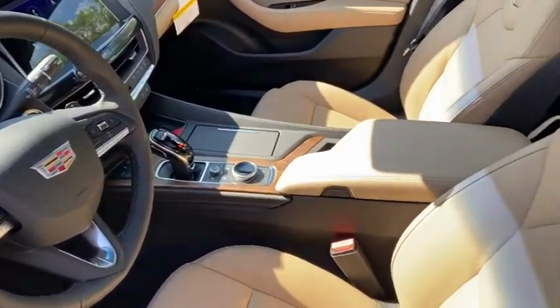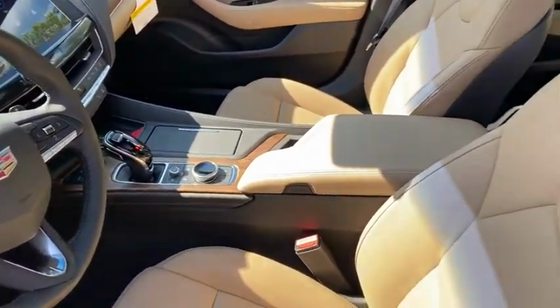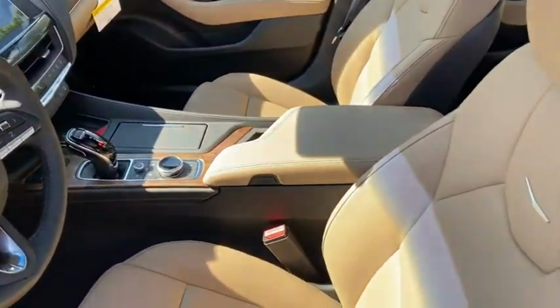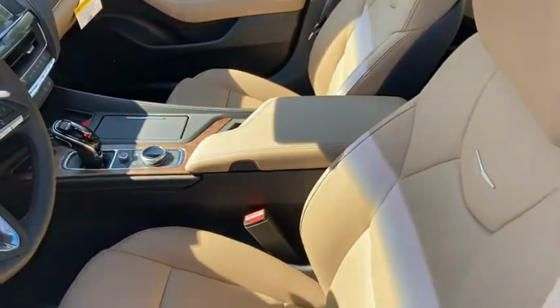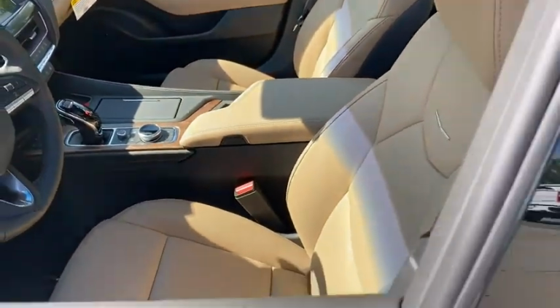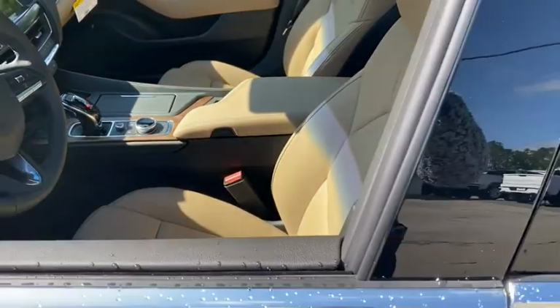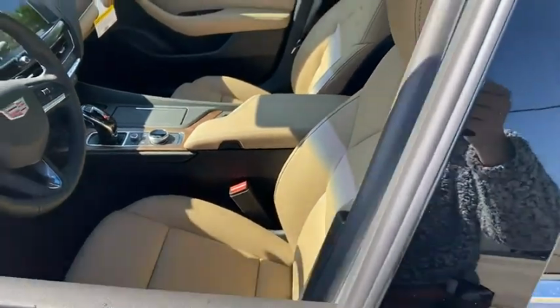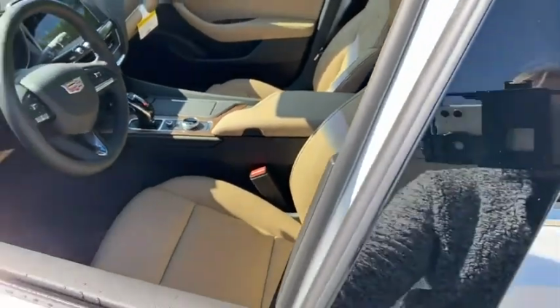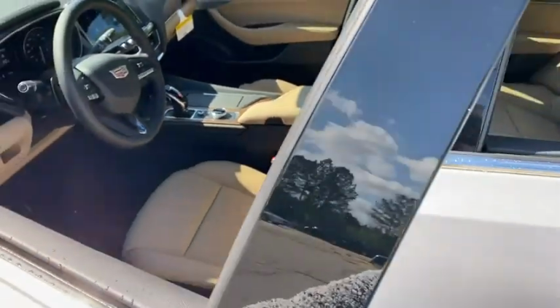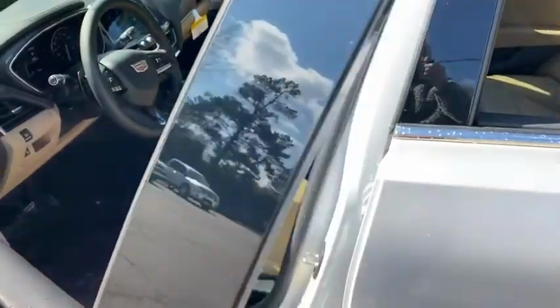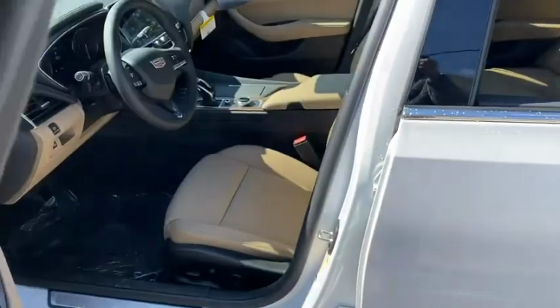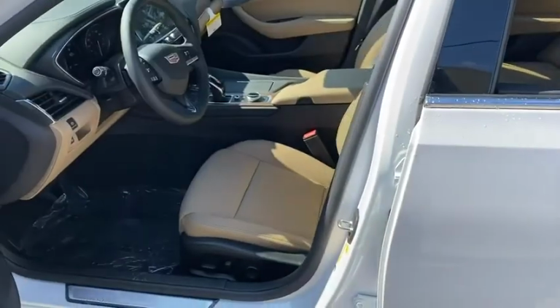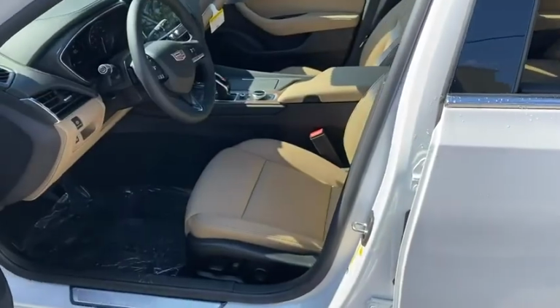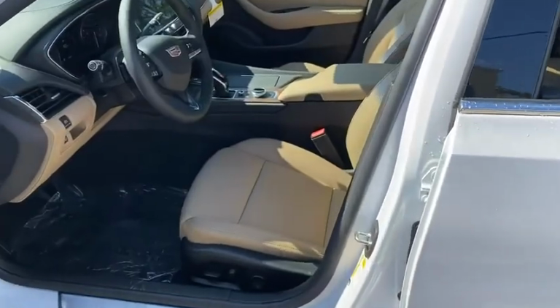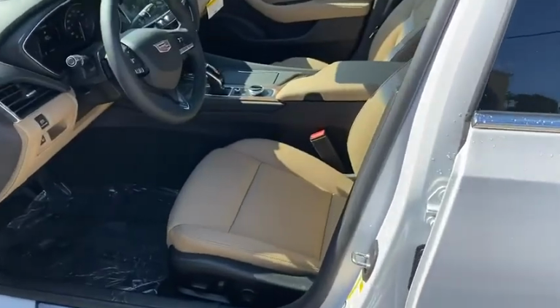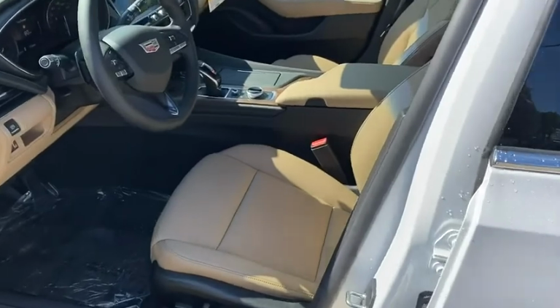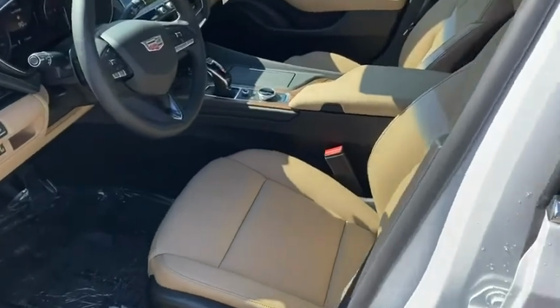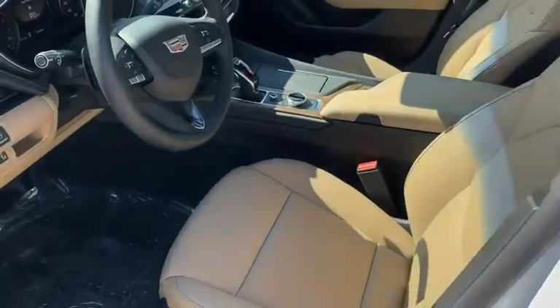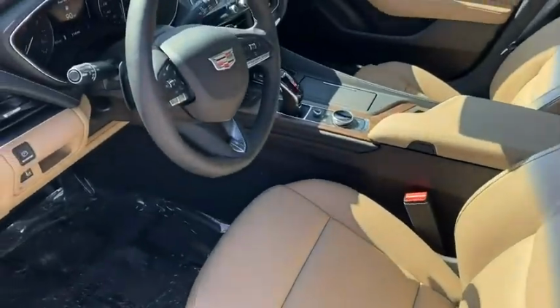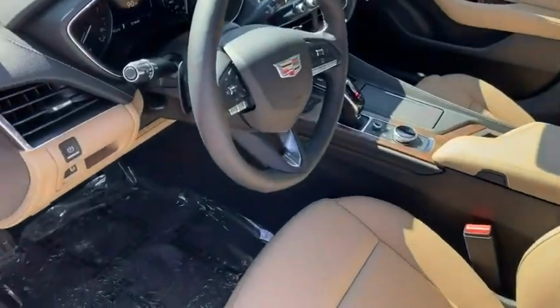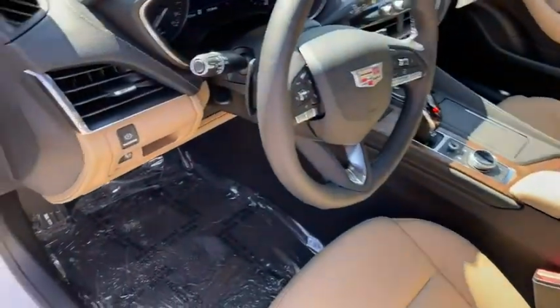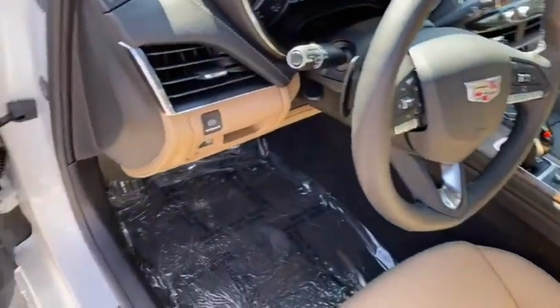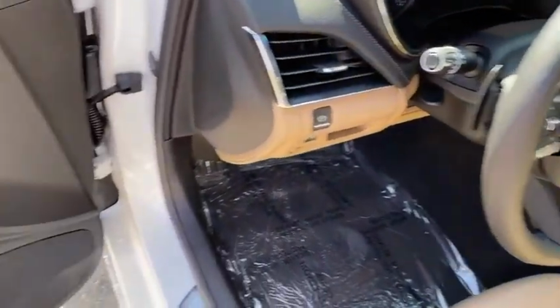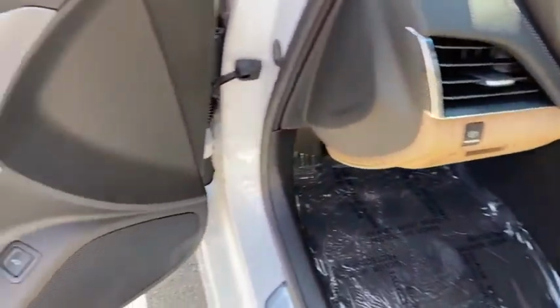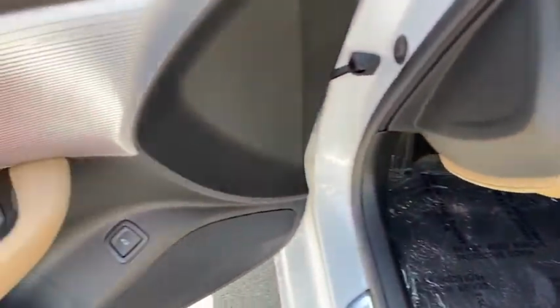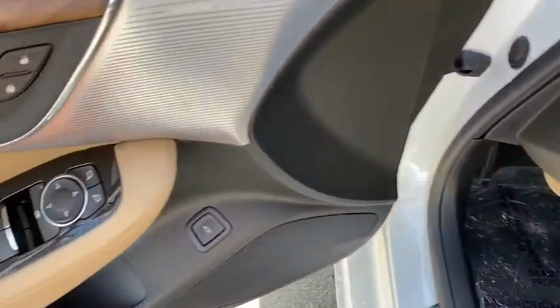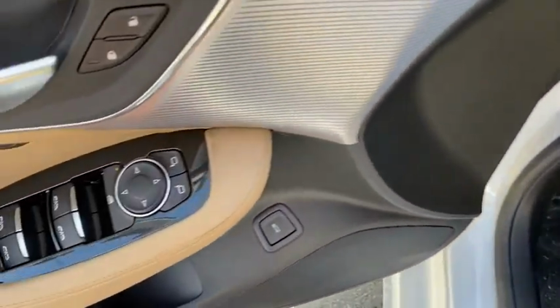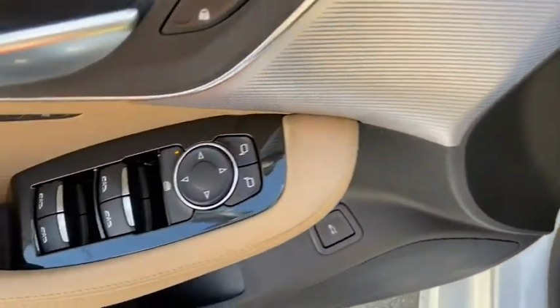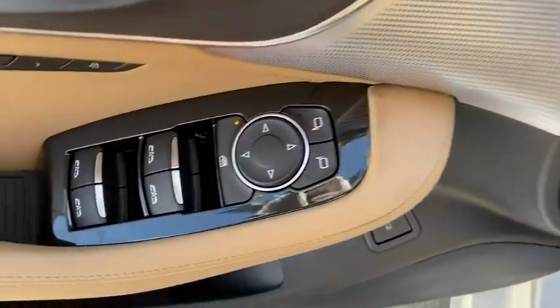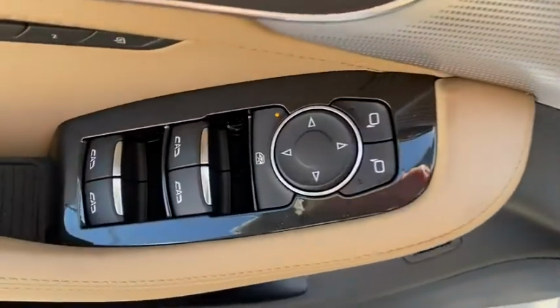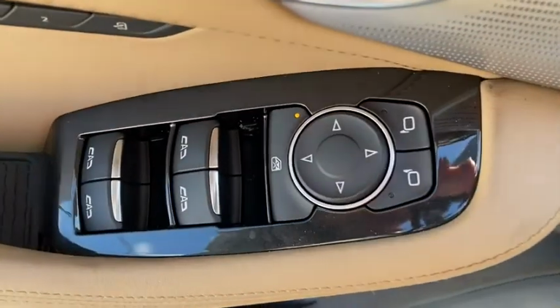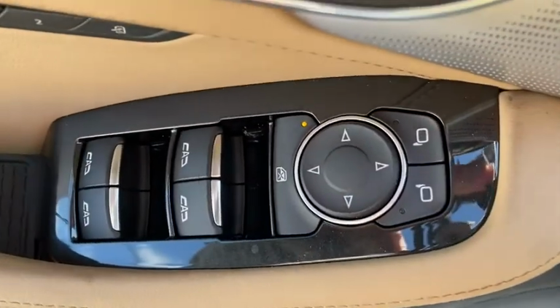Traction control. Power passenger seat. Leather-wrapped steering wheel. Dual airbags. Alloy wheels. Power steering. Four-wheel disc brakes.